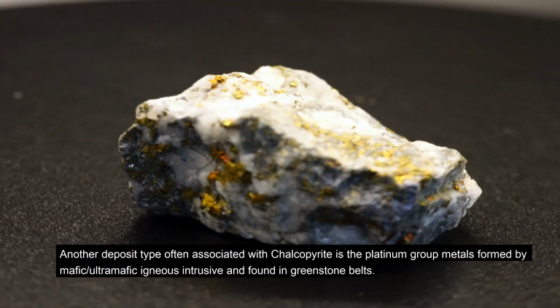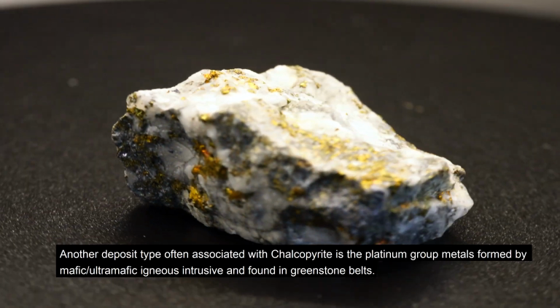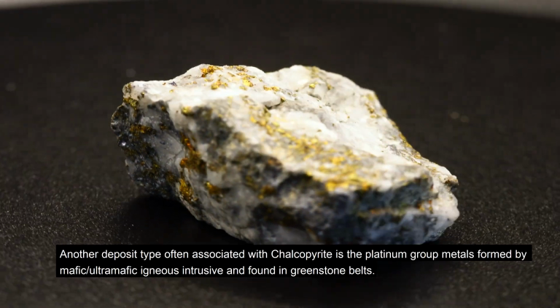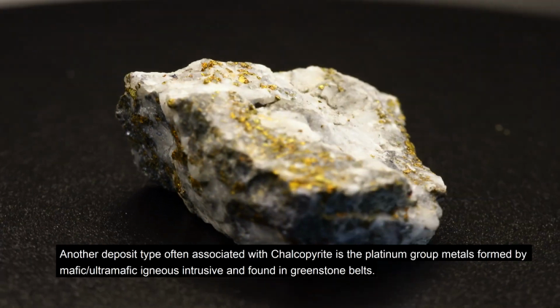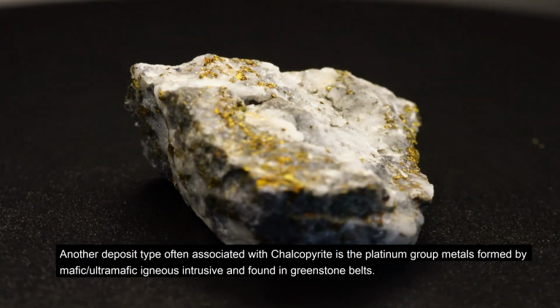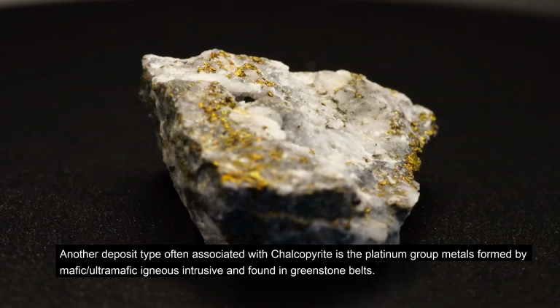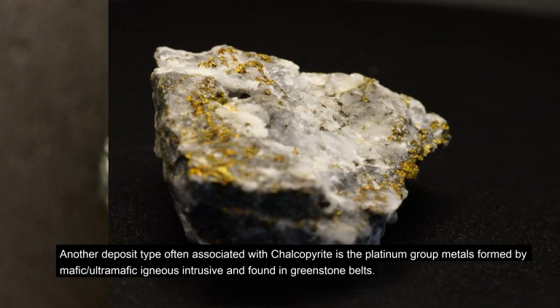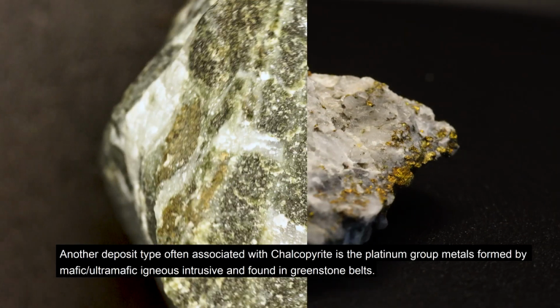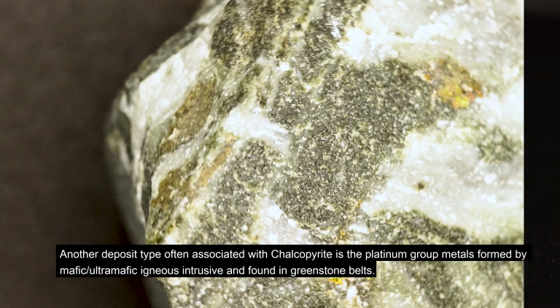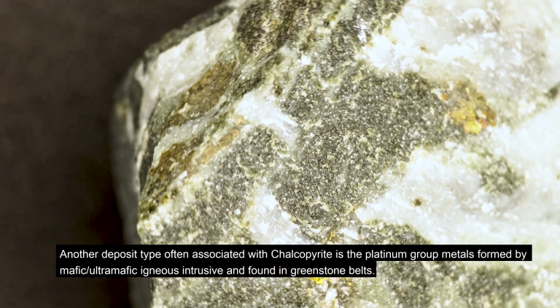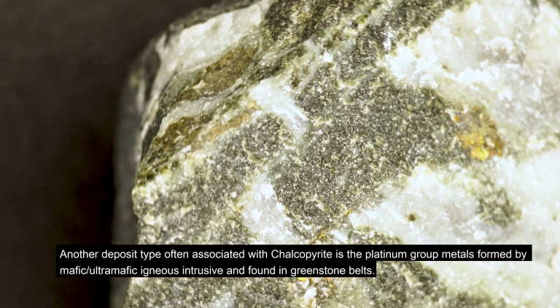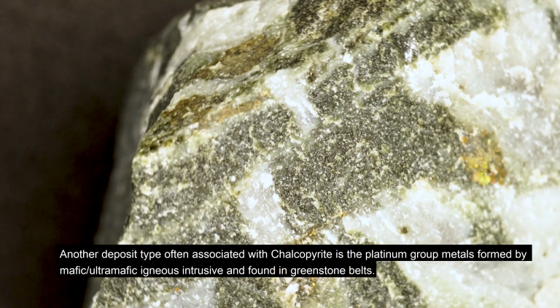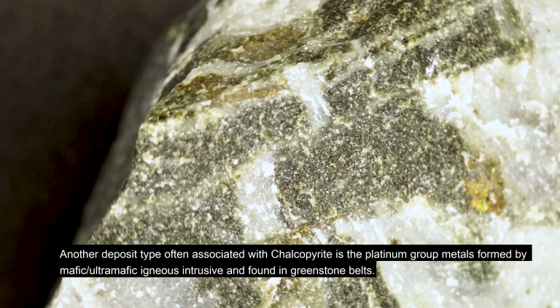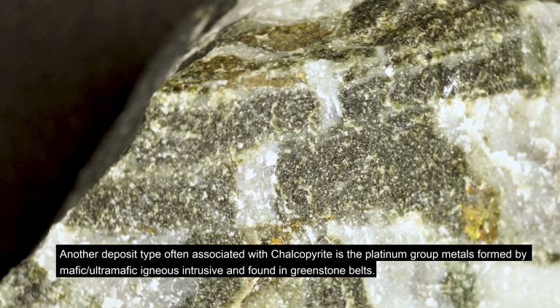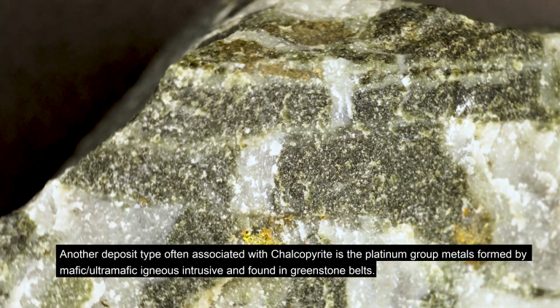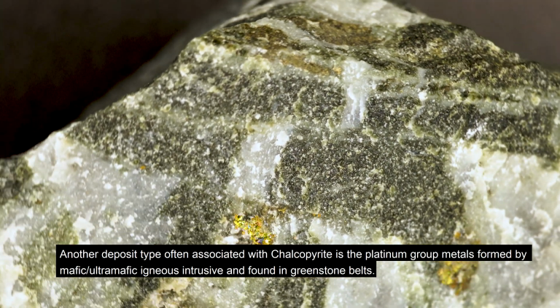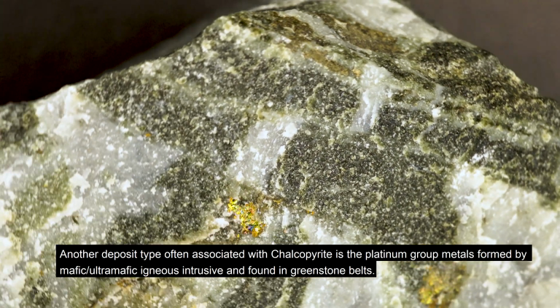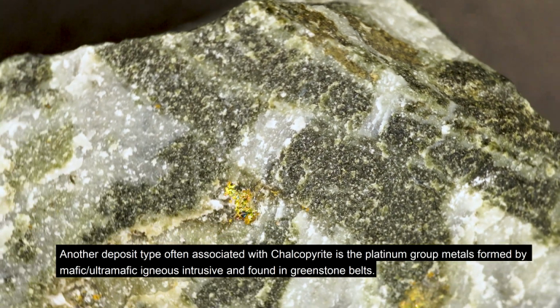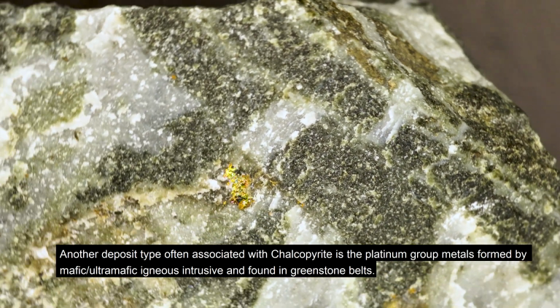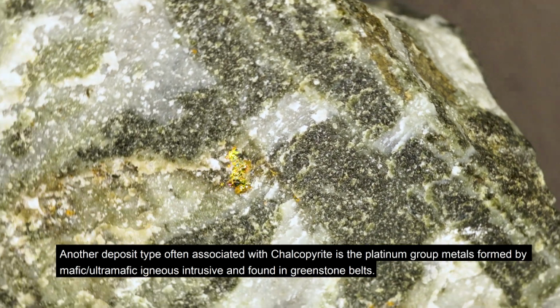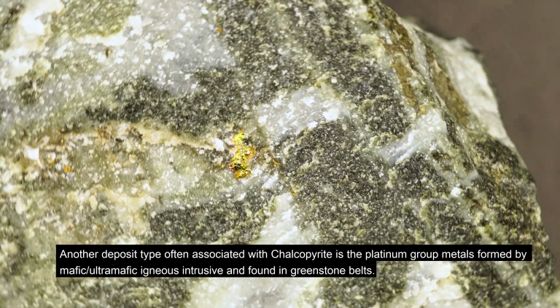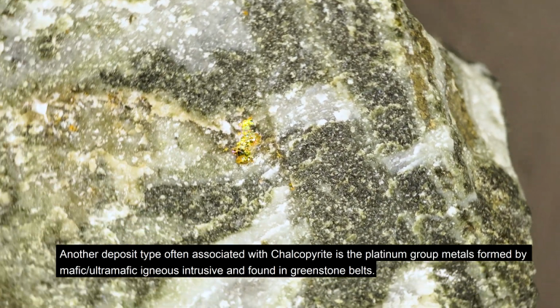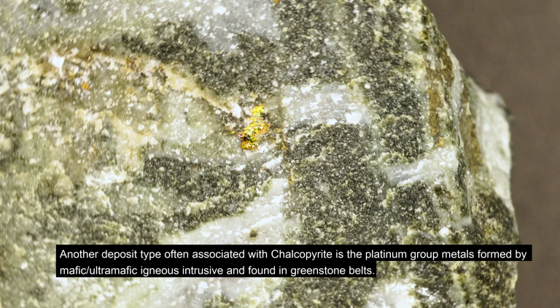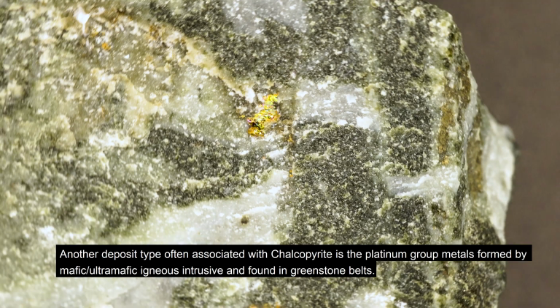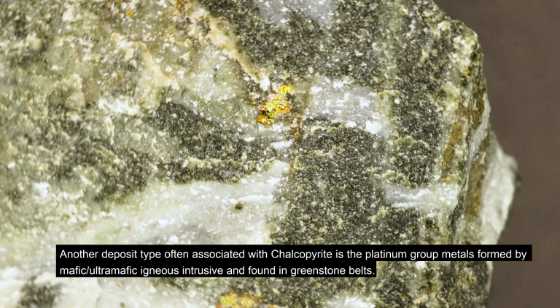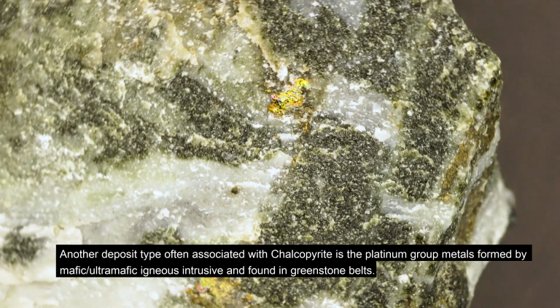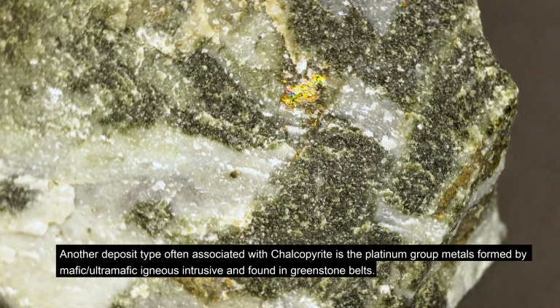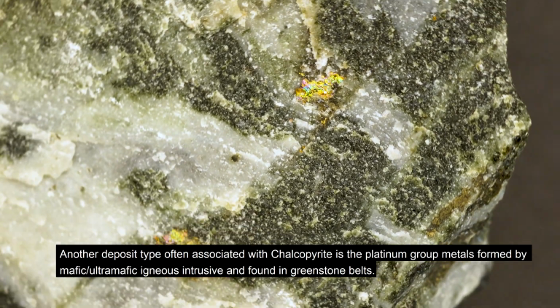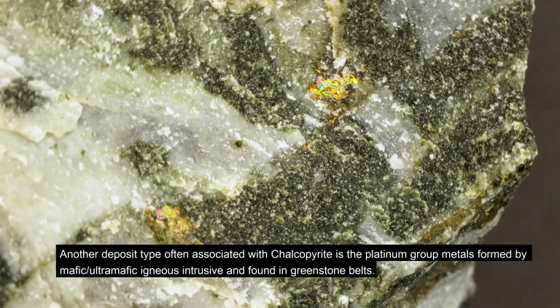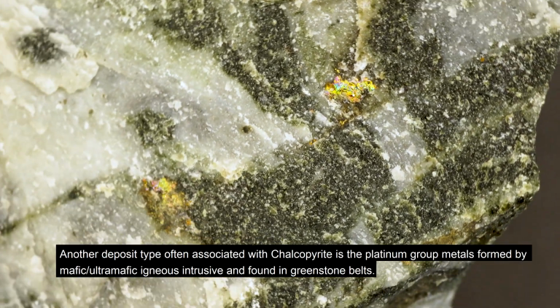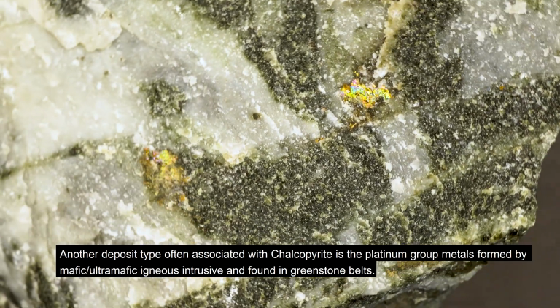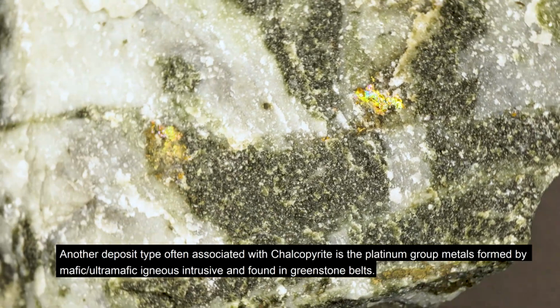Another deposit type often associated with chalcopyrite is the platinum group metals formed by mafic, ultramafic, igneous intrusive rocks, and found in greenstone belts.